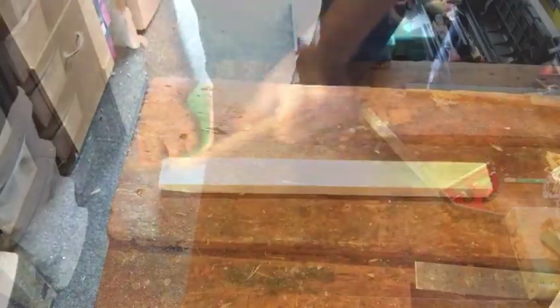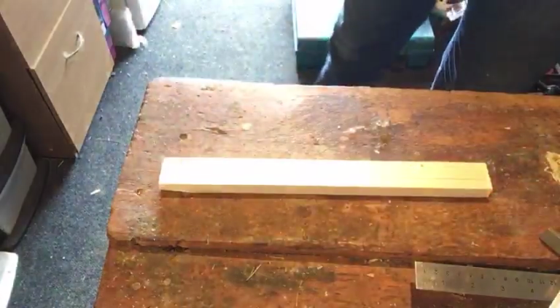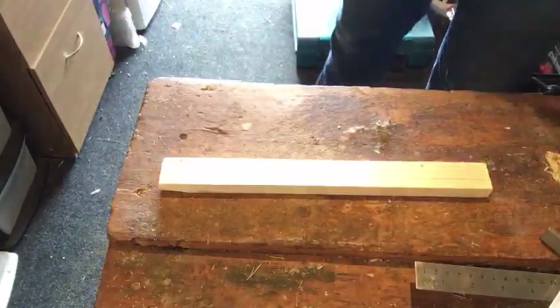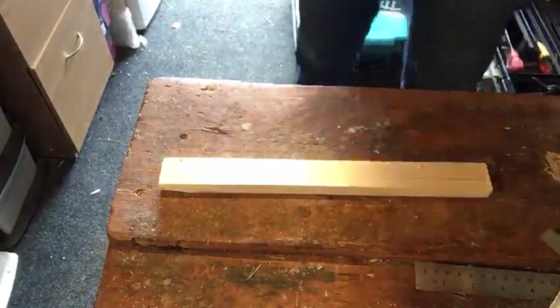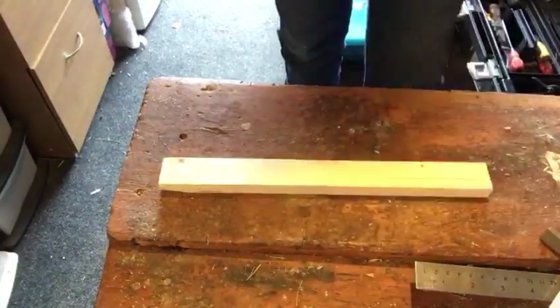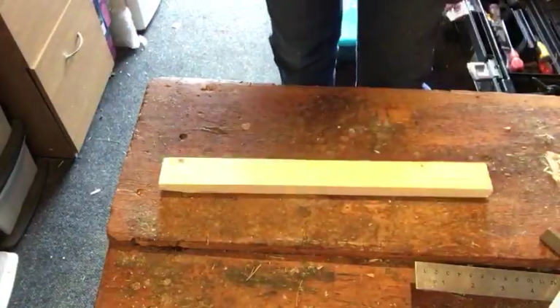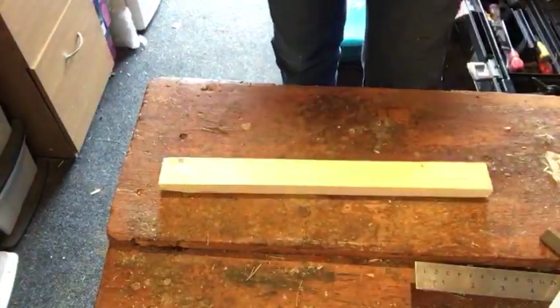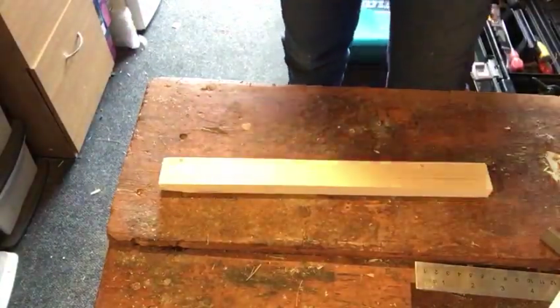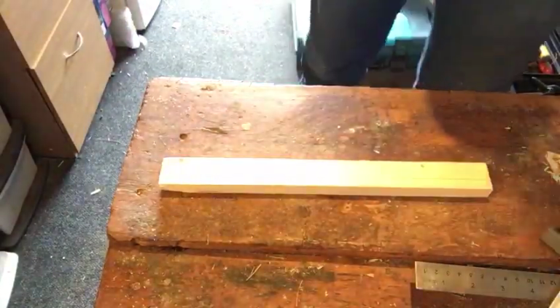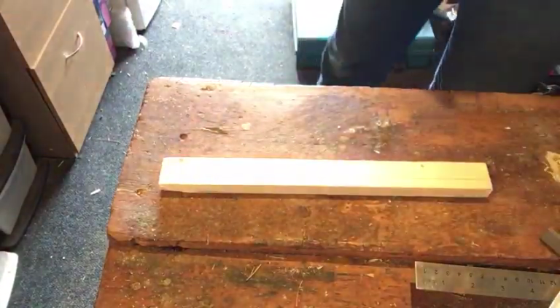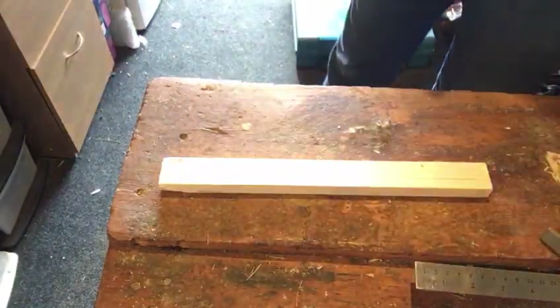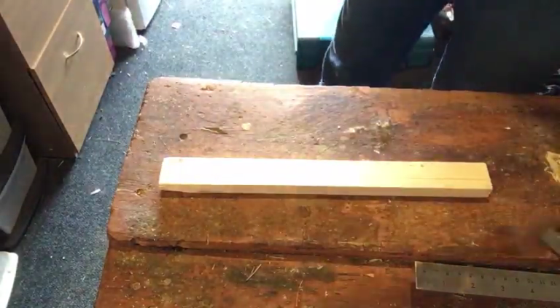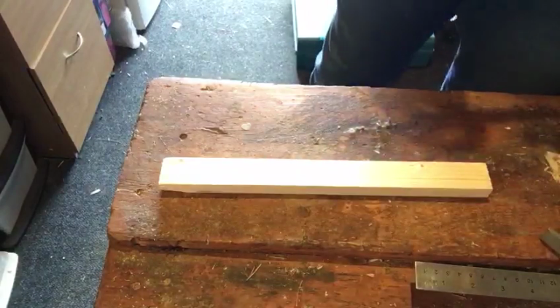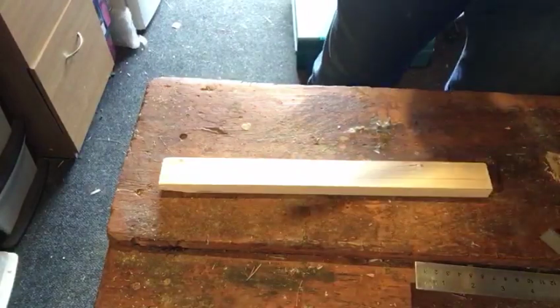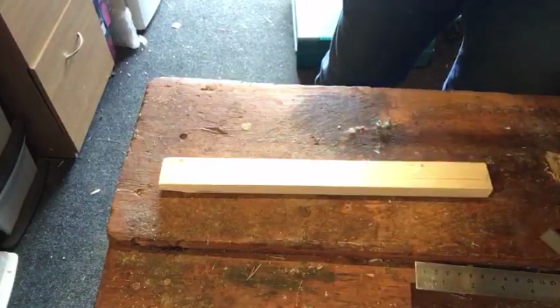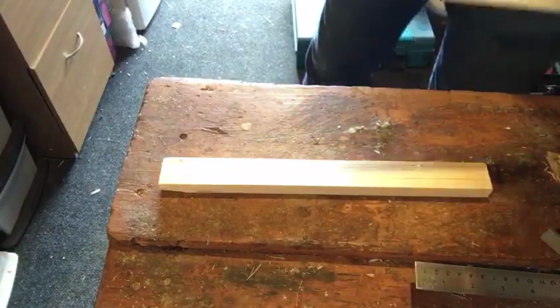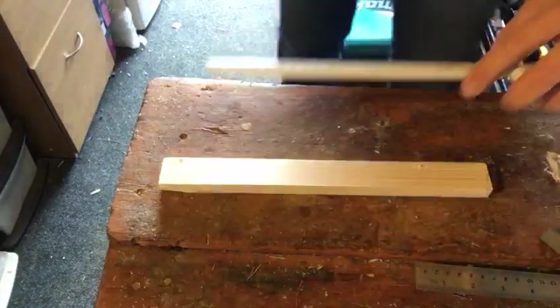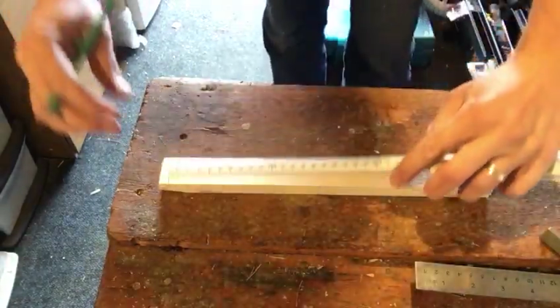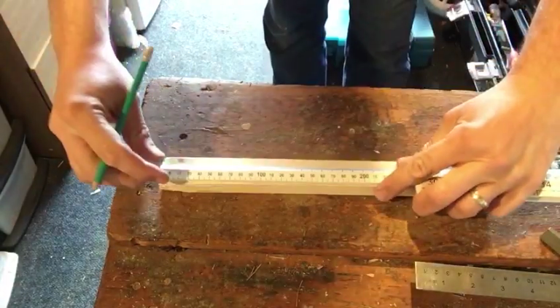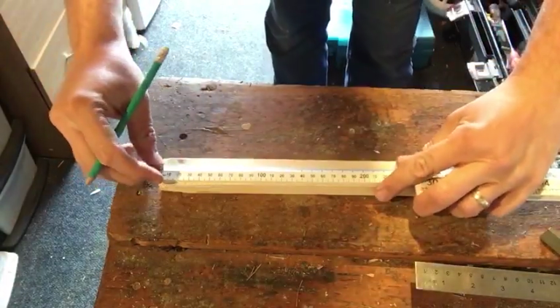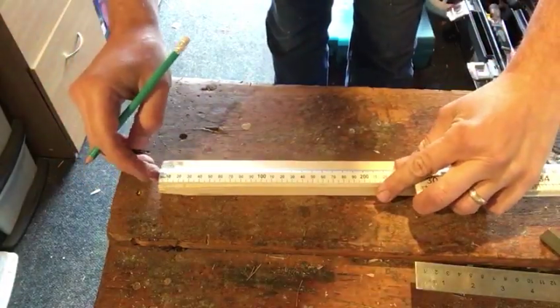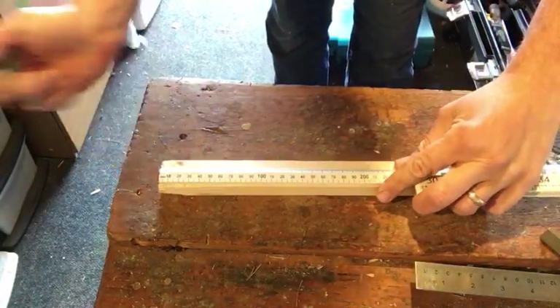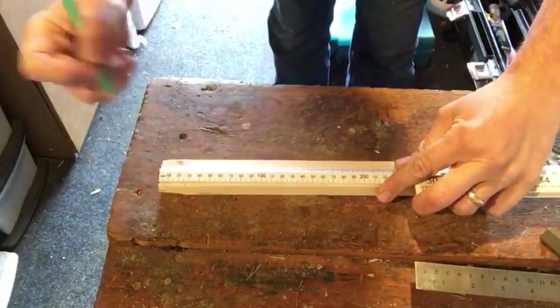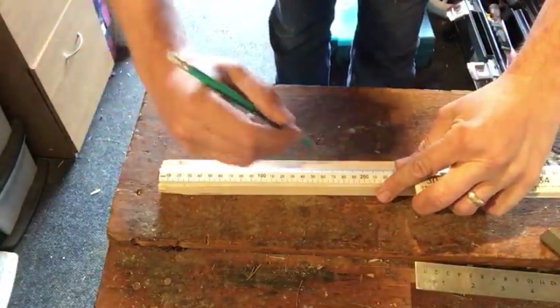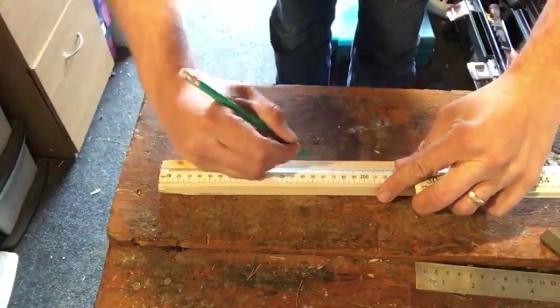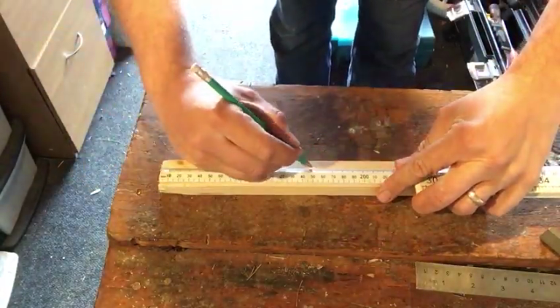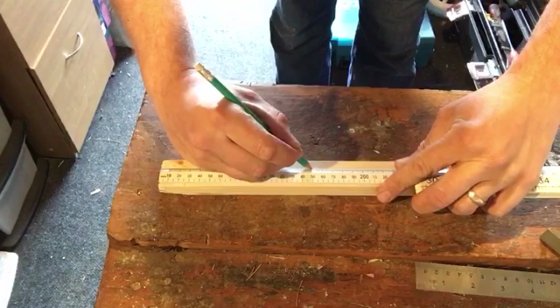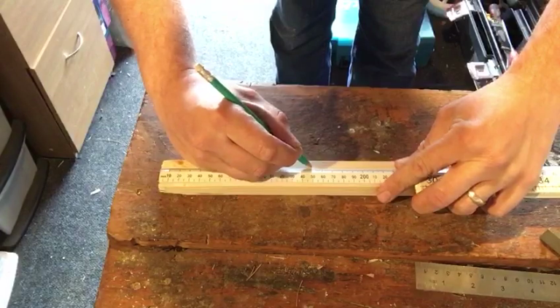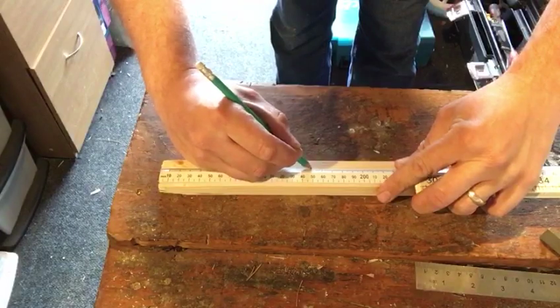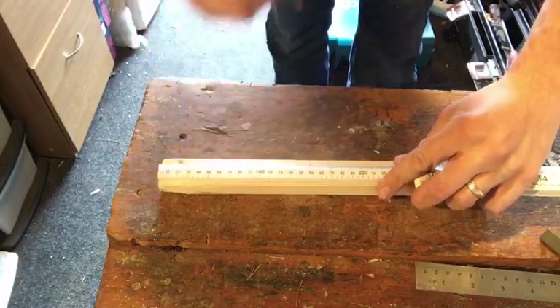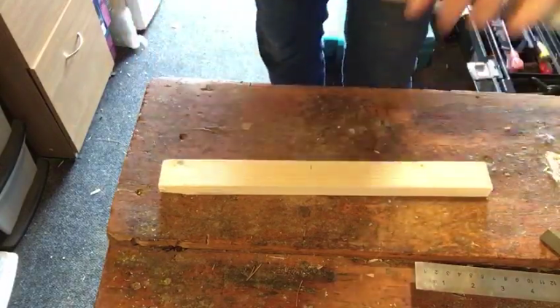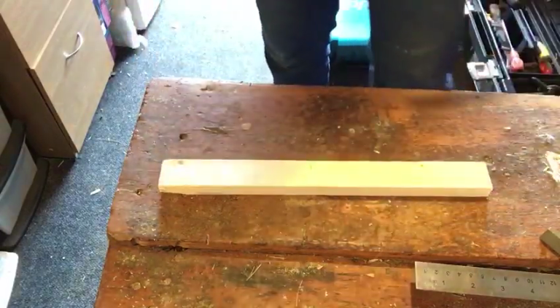The next step is to mark and cut a piece of timber that goes on the ply. We're going to cut these to 150mm lengths, so we're going to hold that on the edge and mark to 150mm.